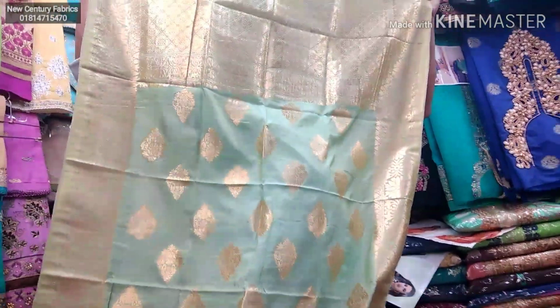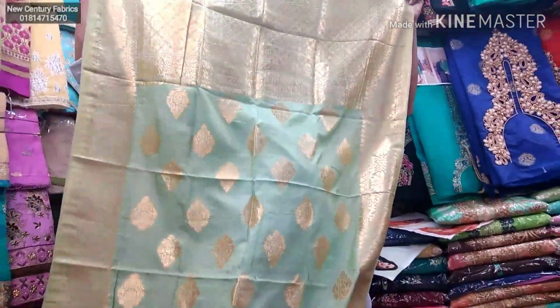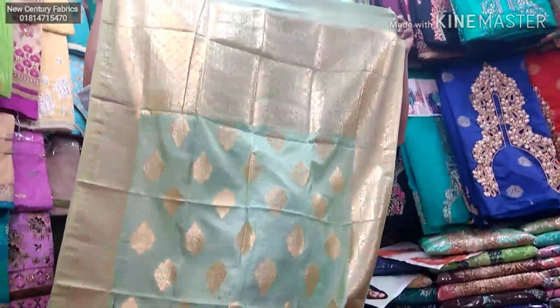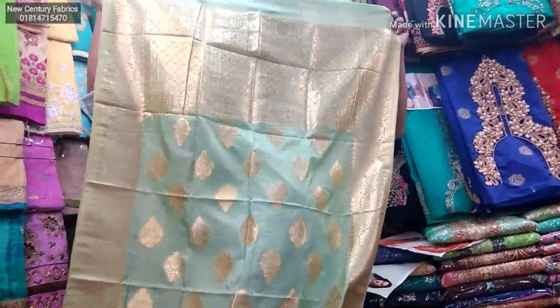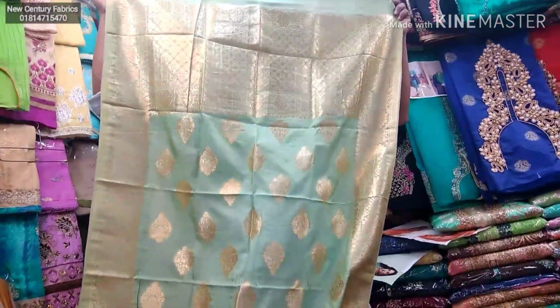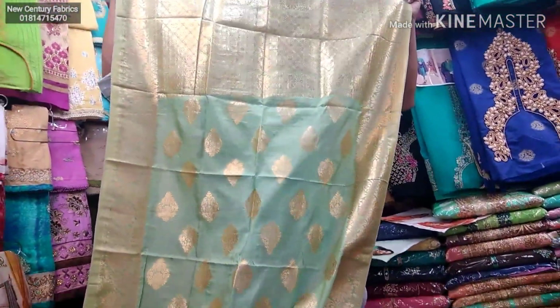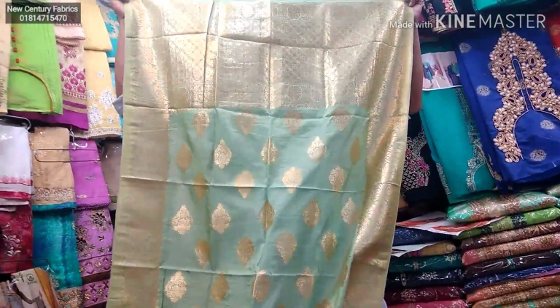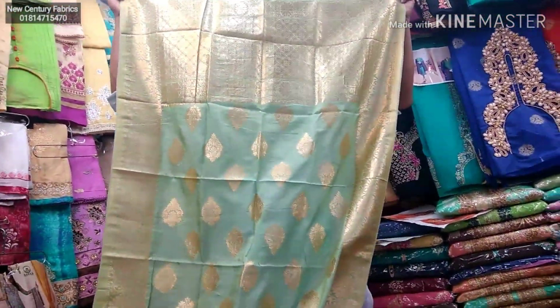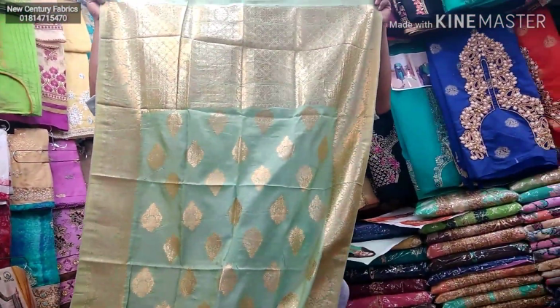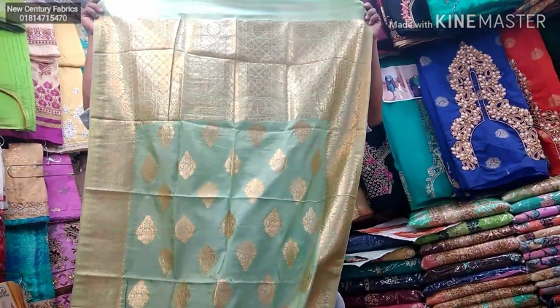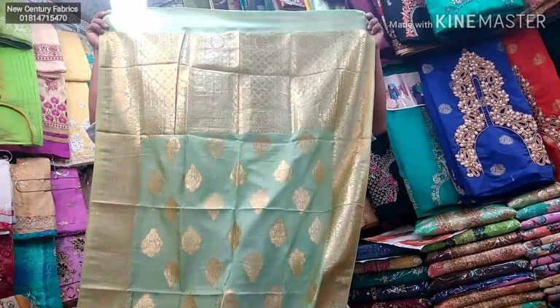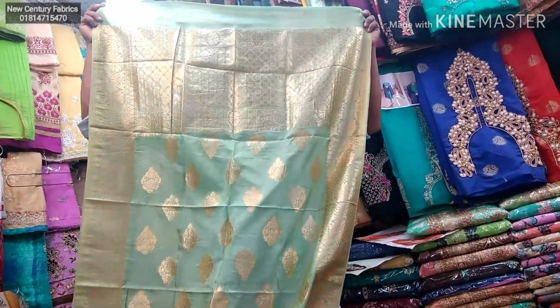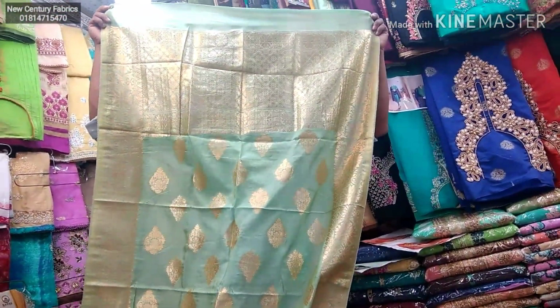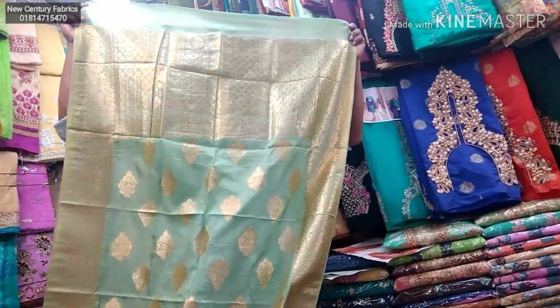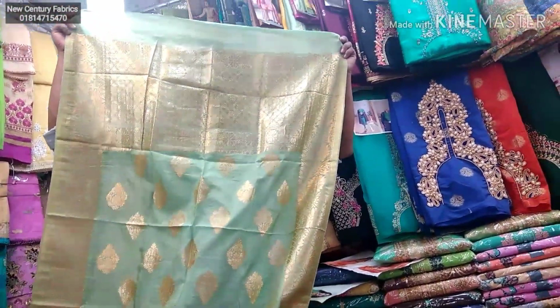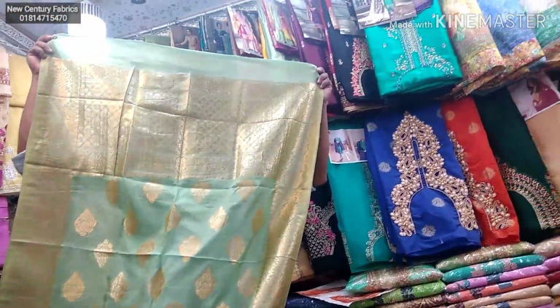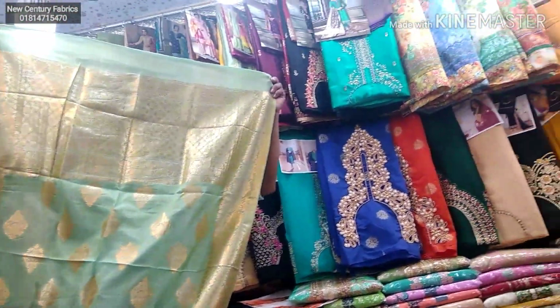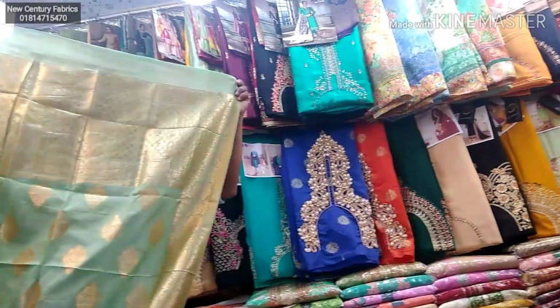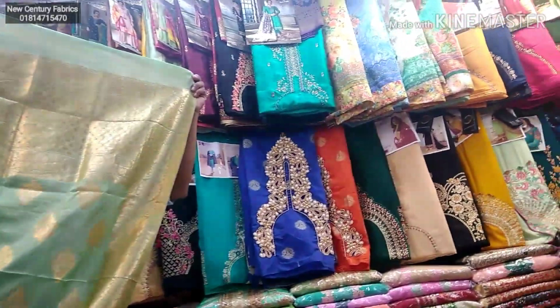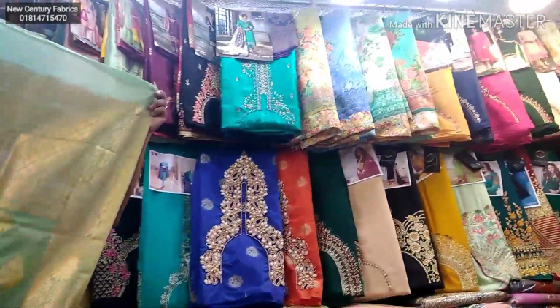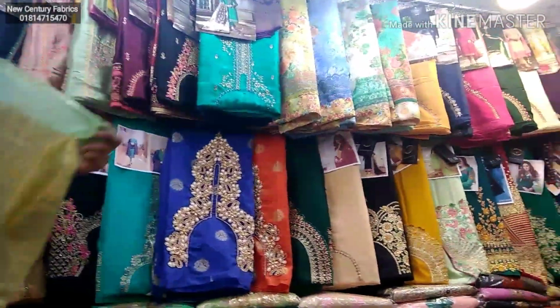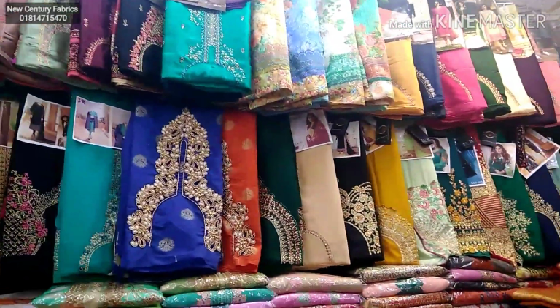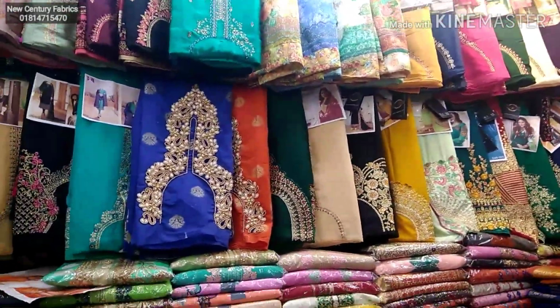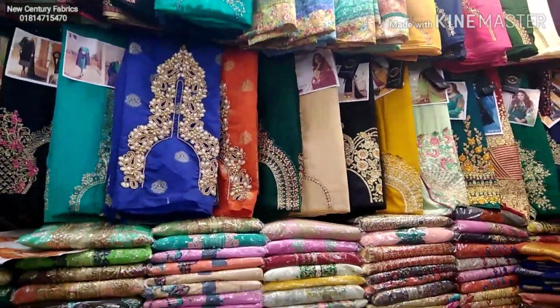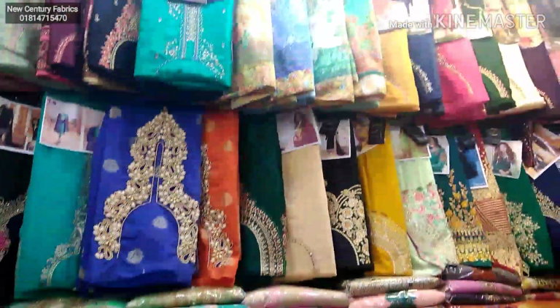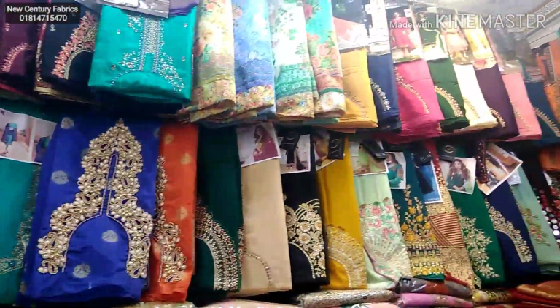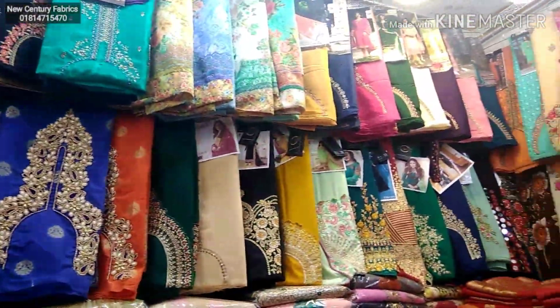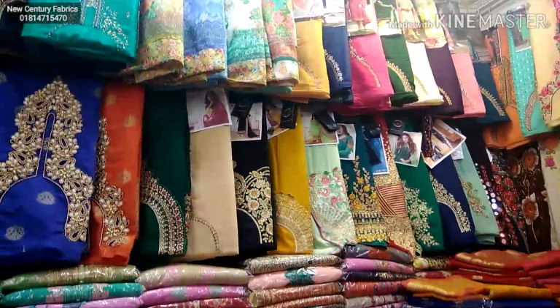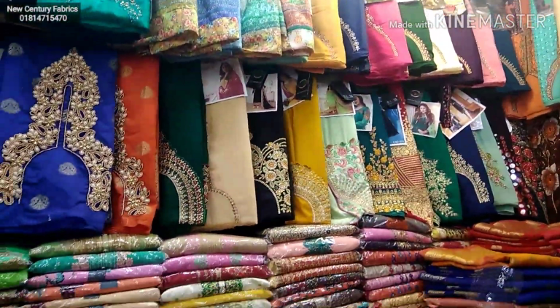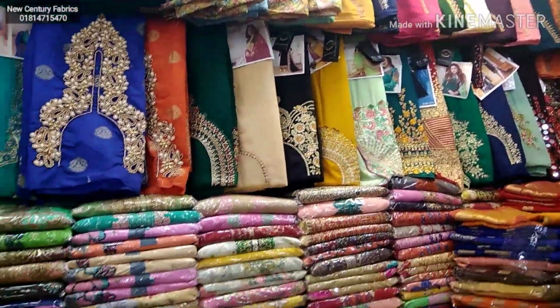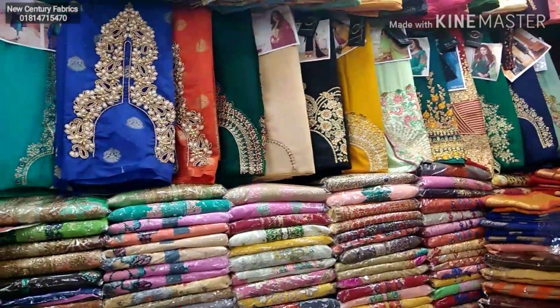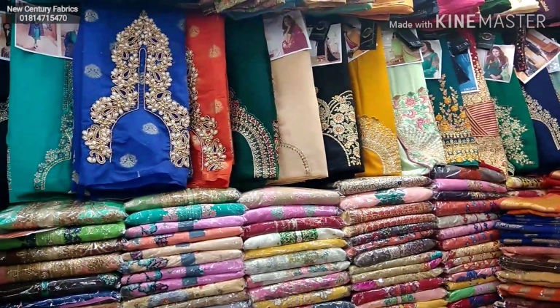This is a great free-piece collection. This is a great design. Please visit our address.